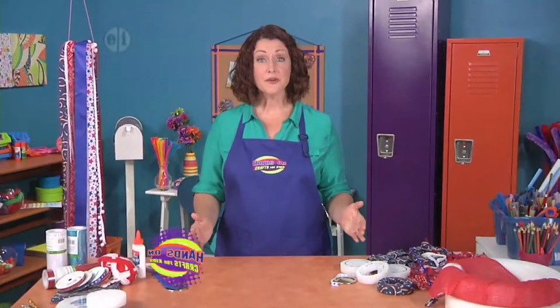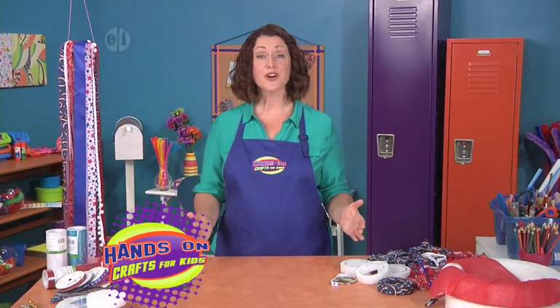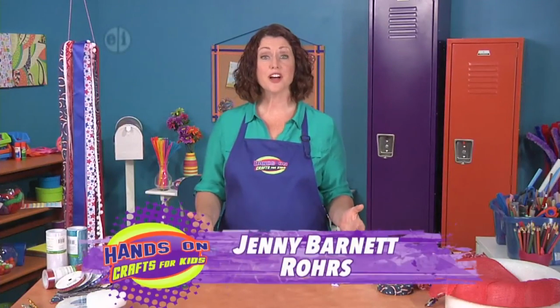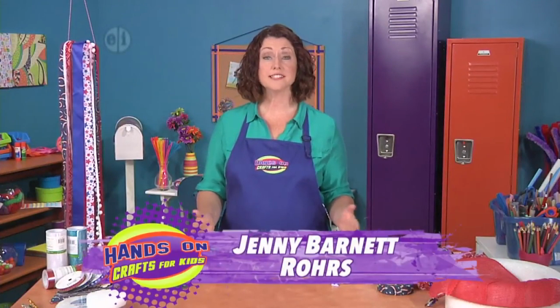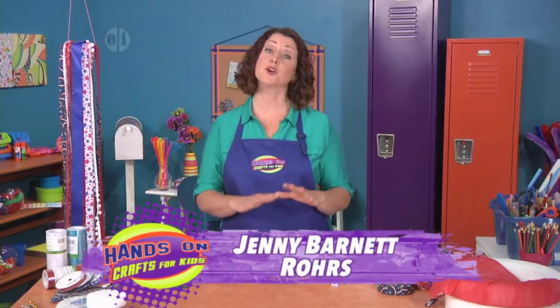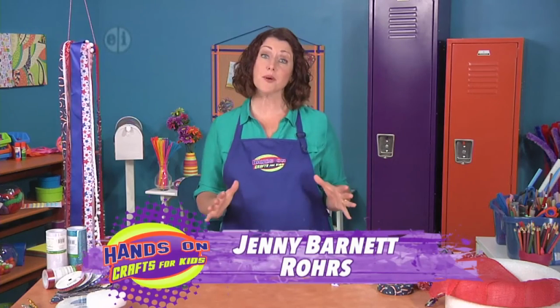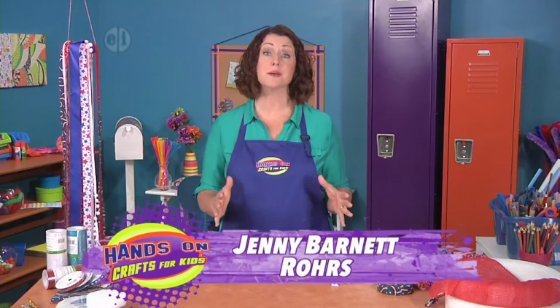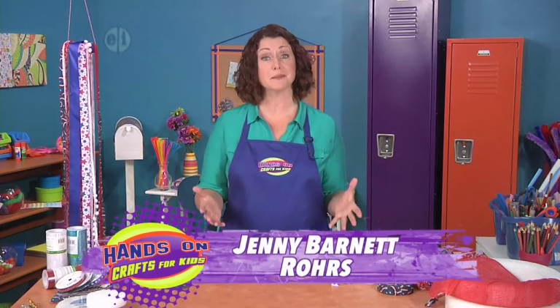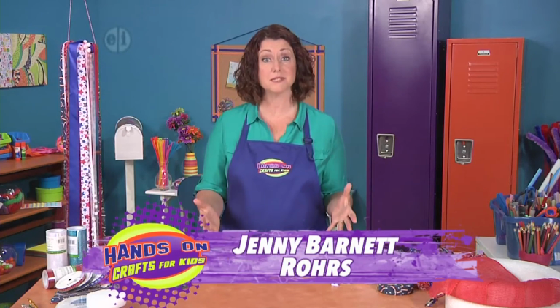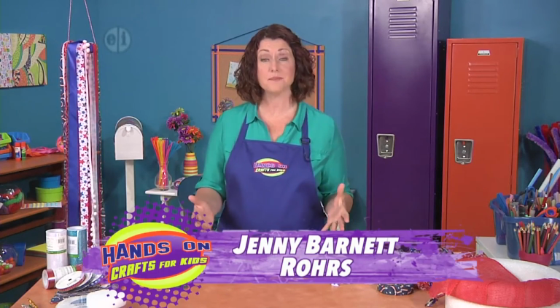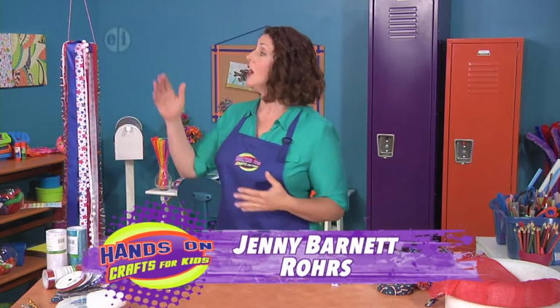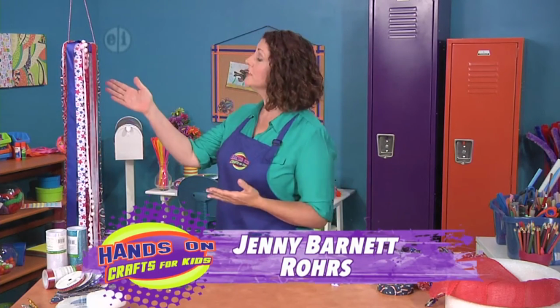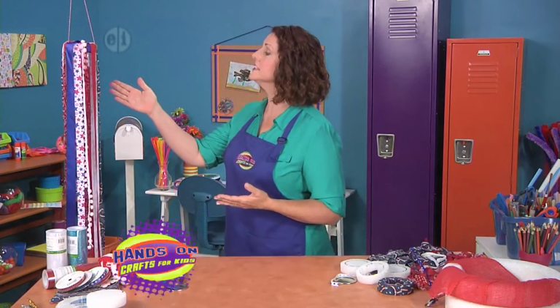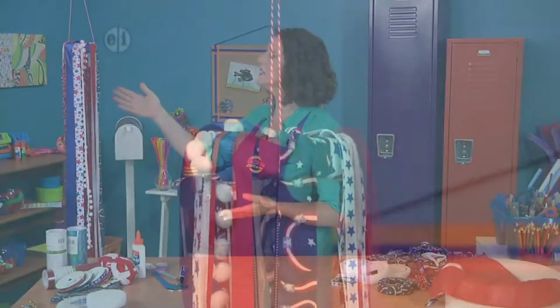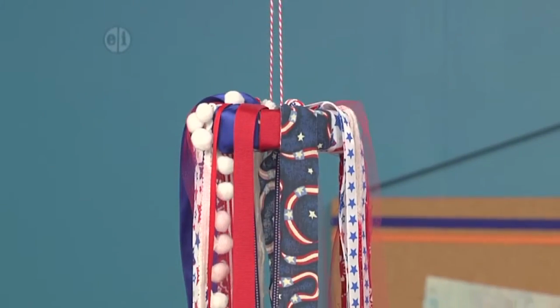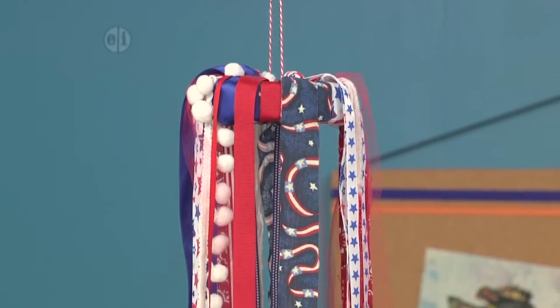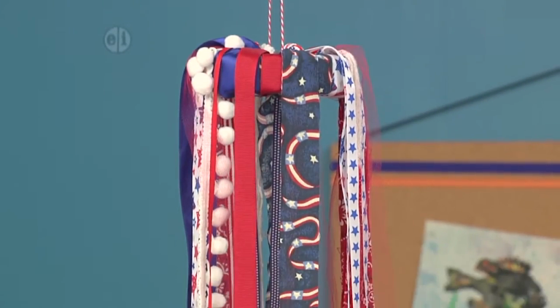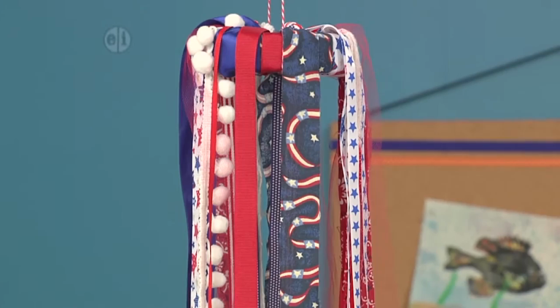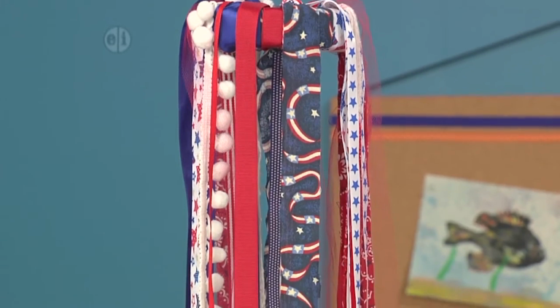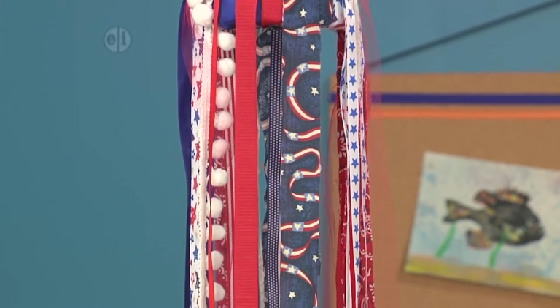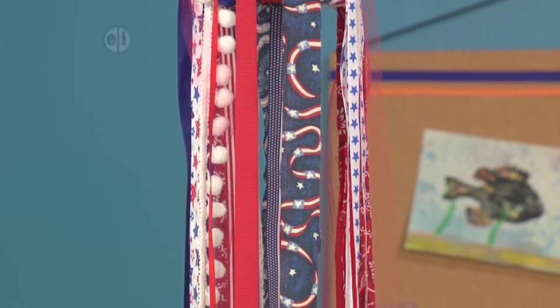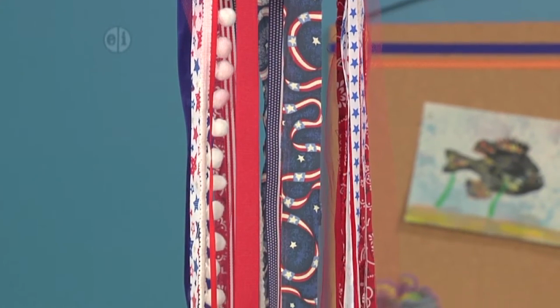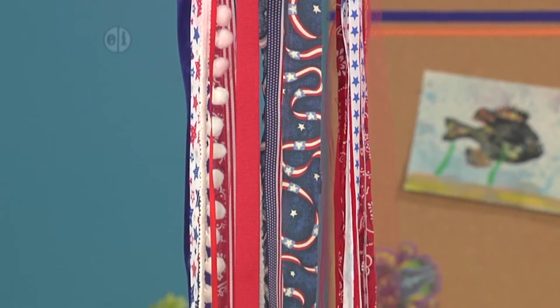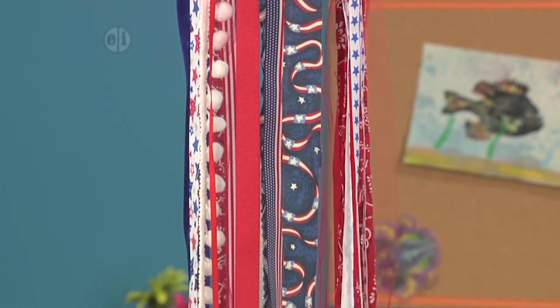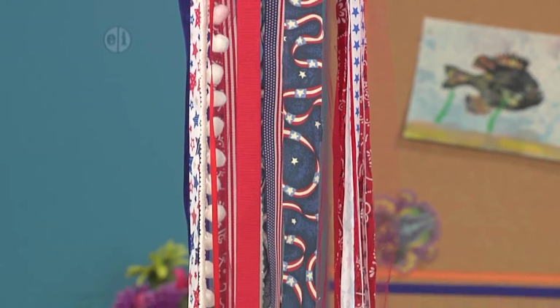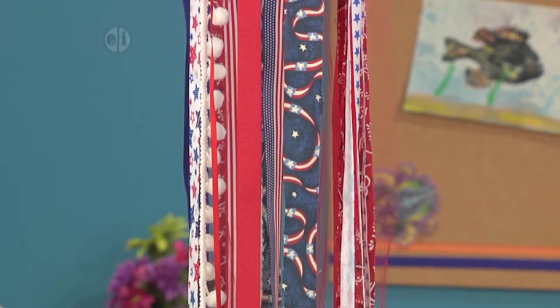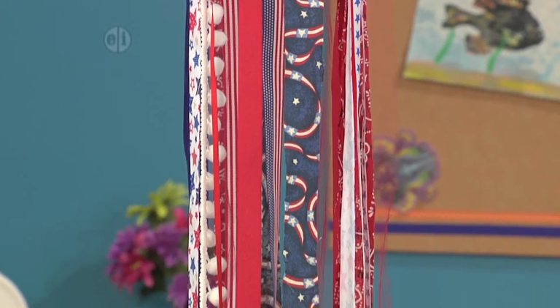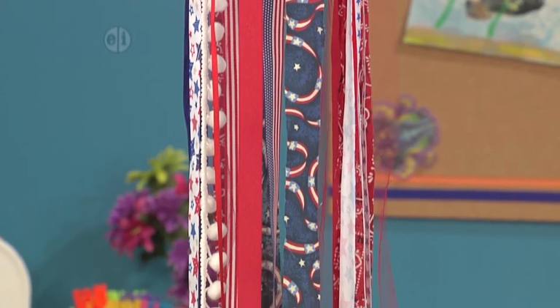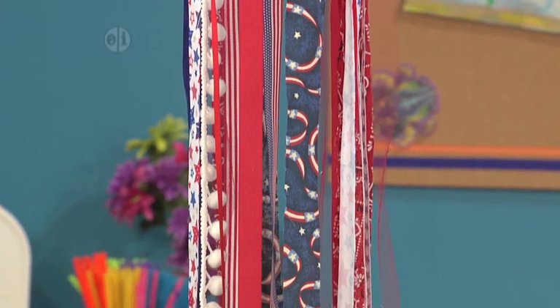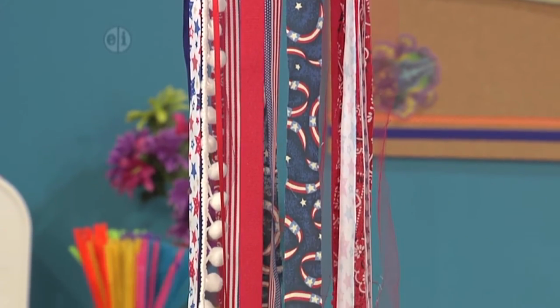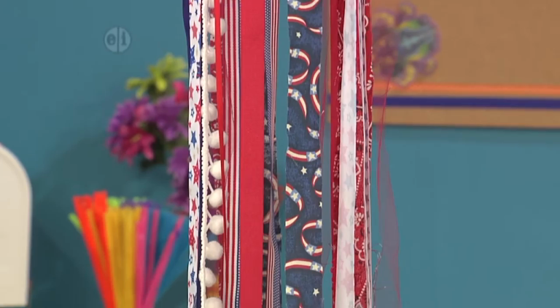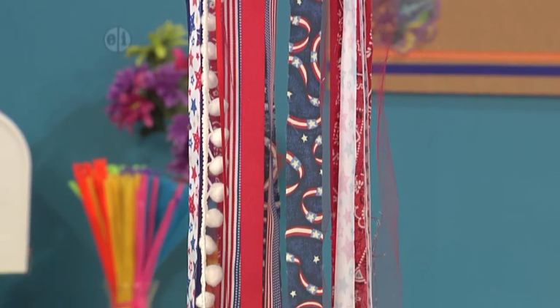Decorating your home for the holidays can be a great way to spend family time together. A wreath like this one can be used on the porch, in your bedroom, and can be customized for any holiday. It would be even great for birthday parties or your favorite sports teams.